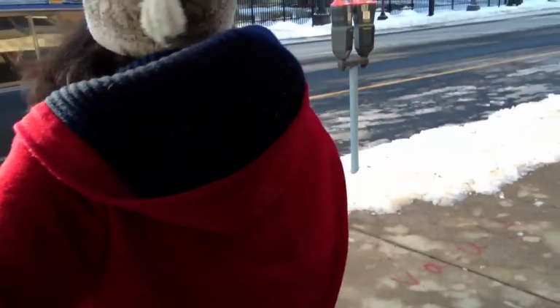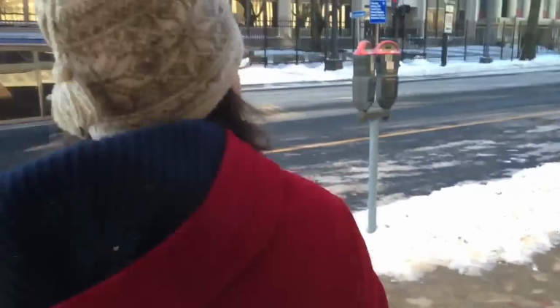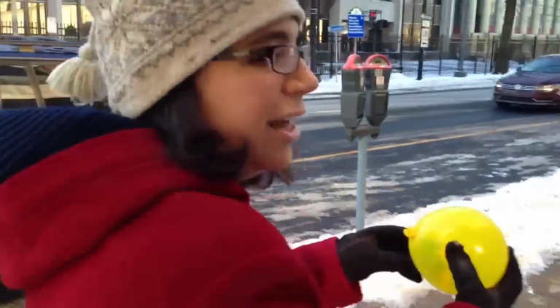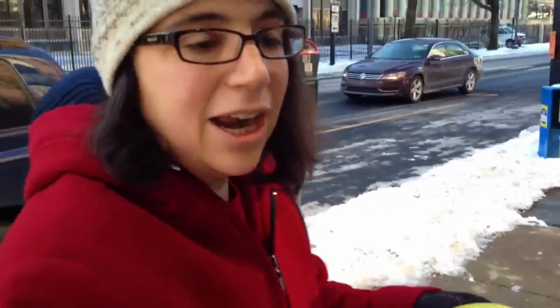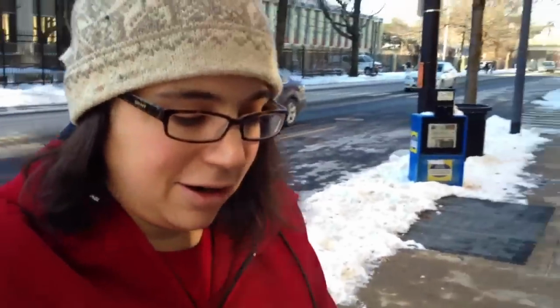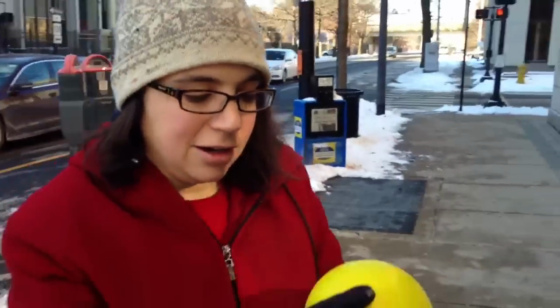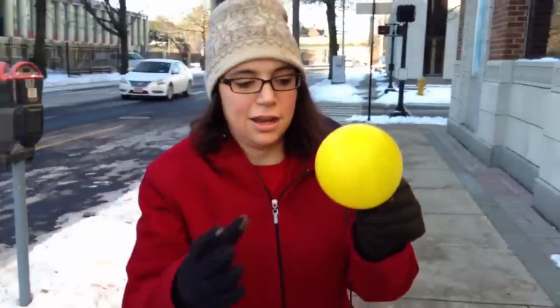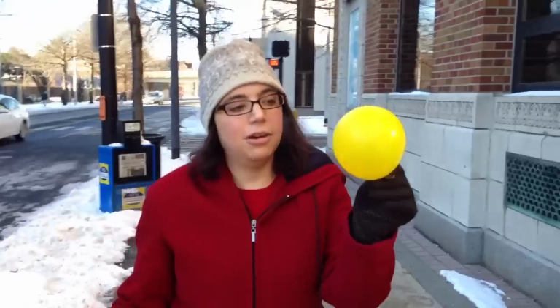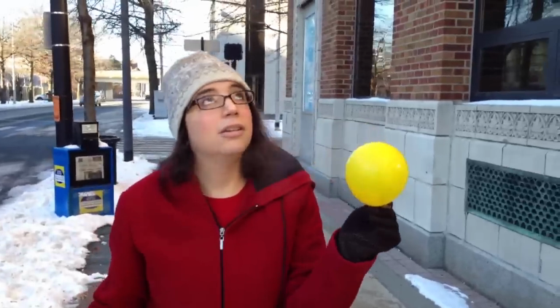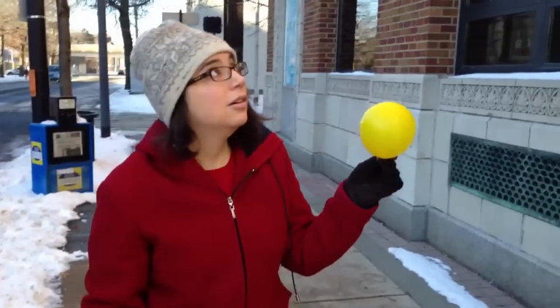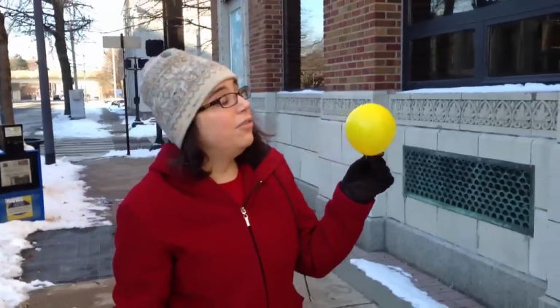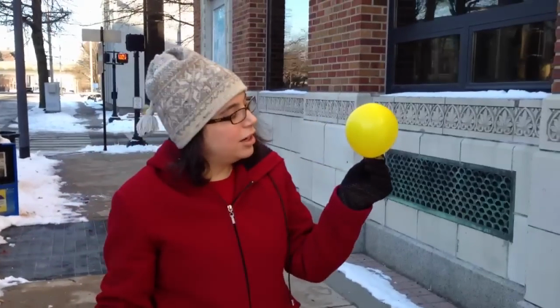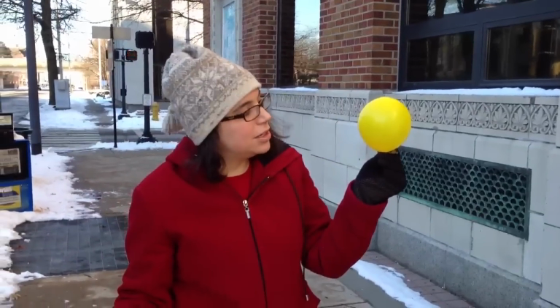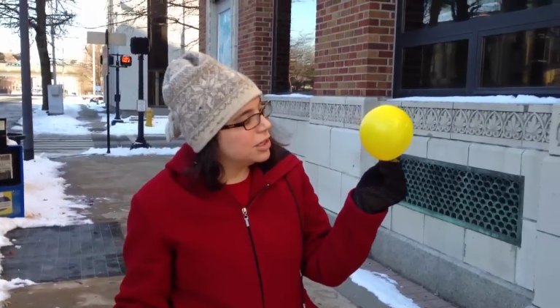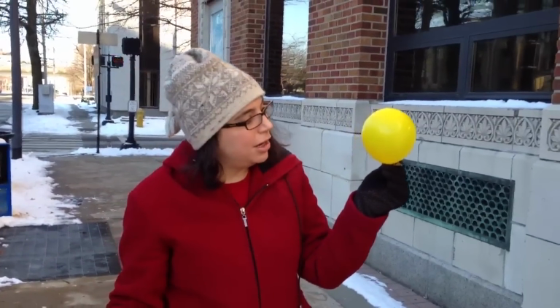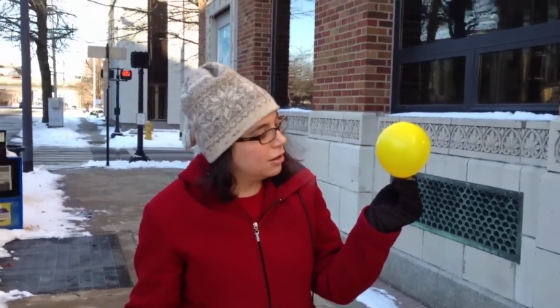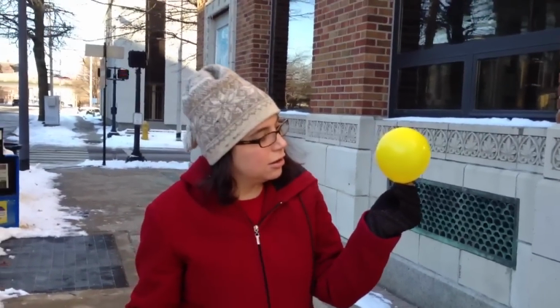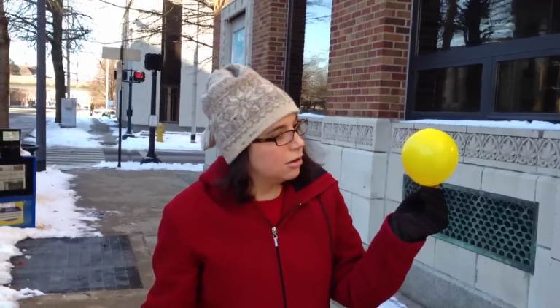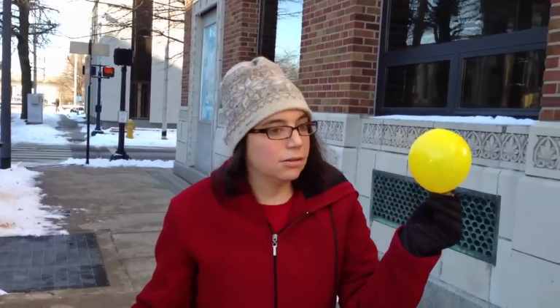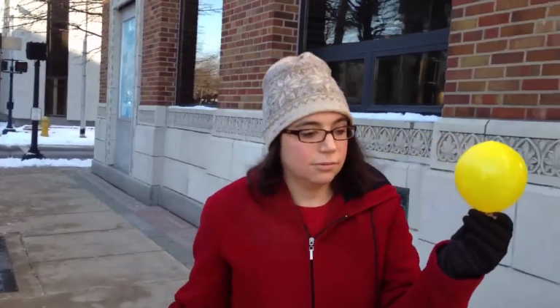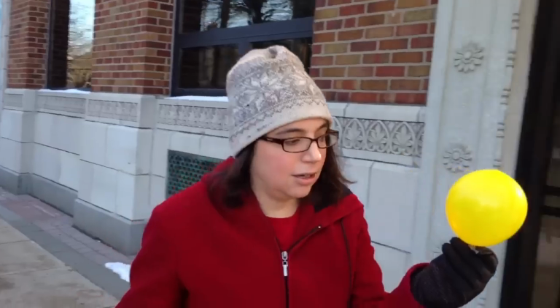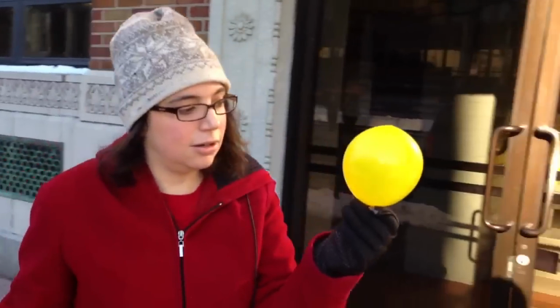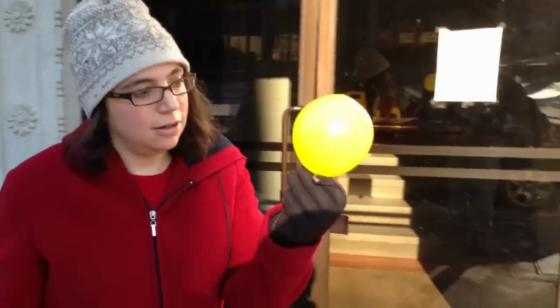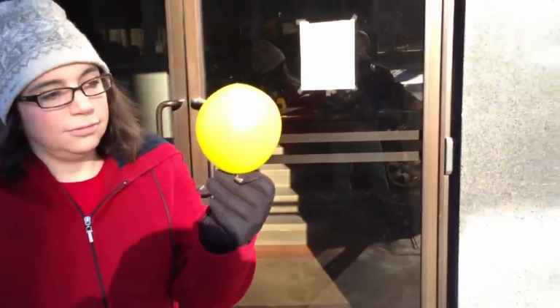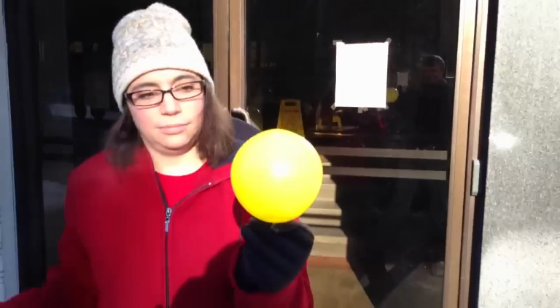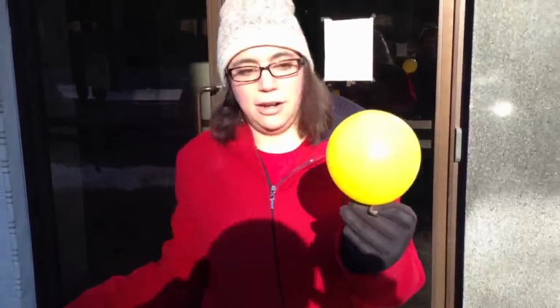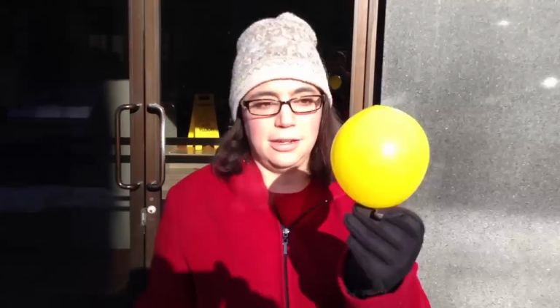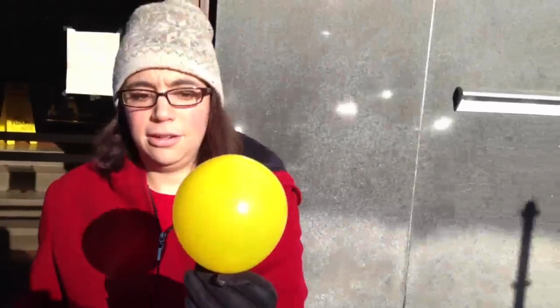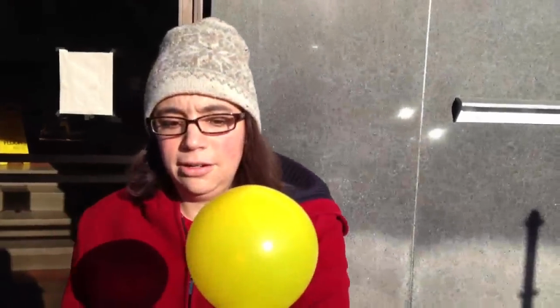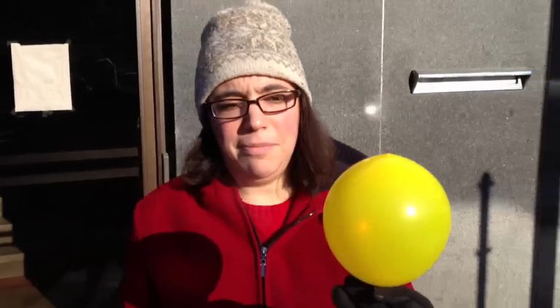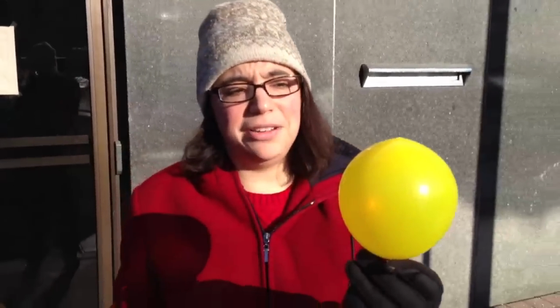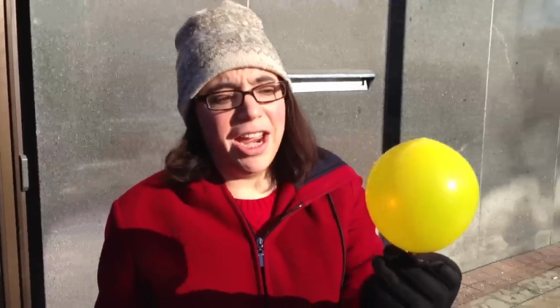It's a little sunny right now. Let's see if we can find something colder. Is it happening? Come on! Deflate!